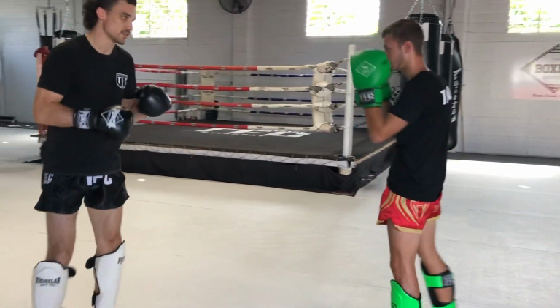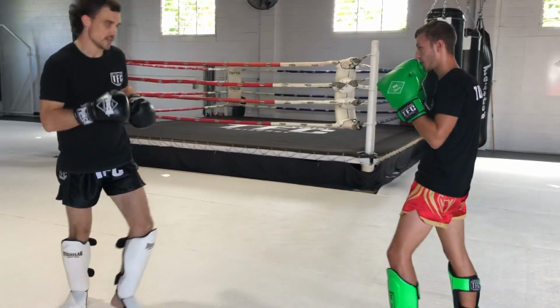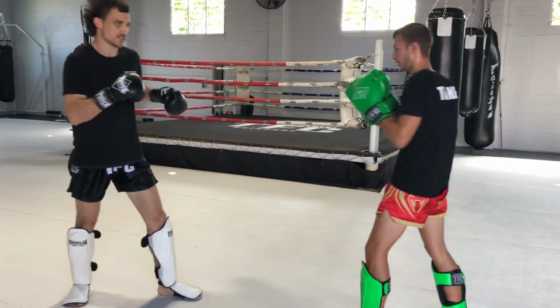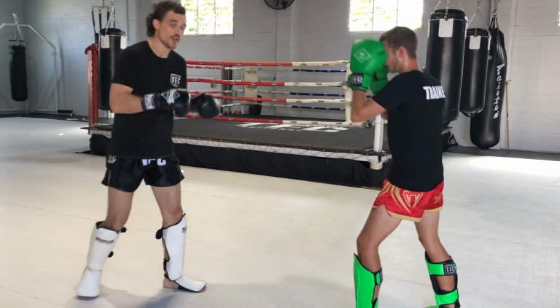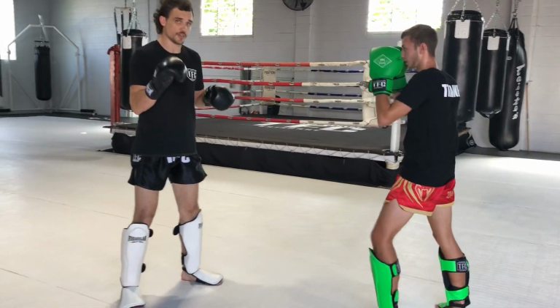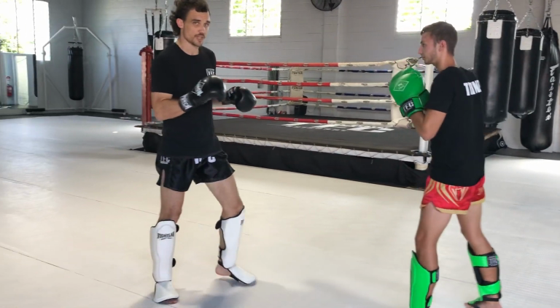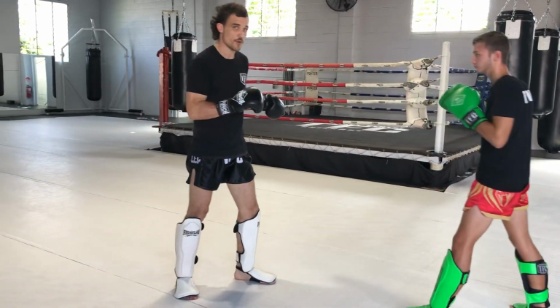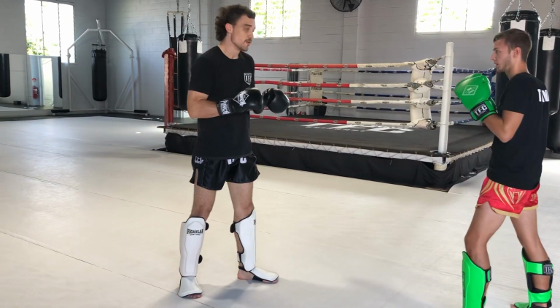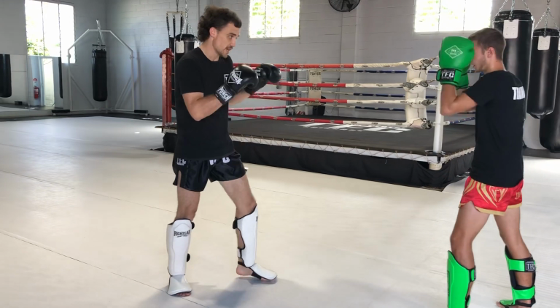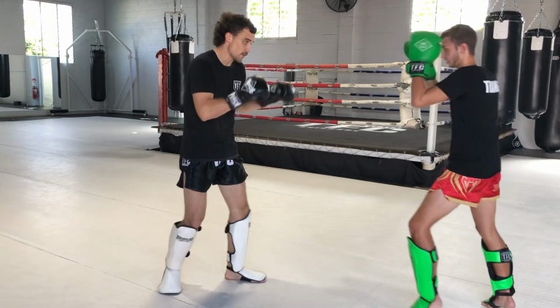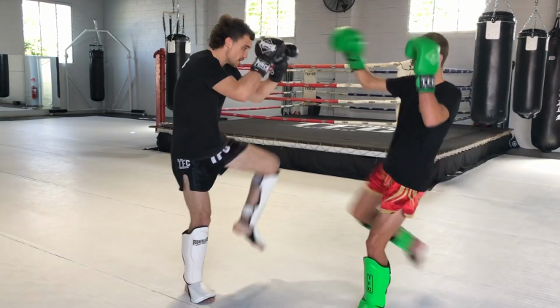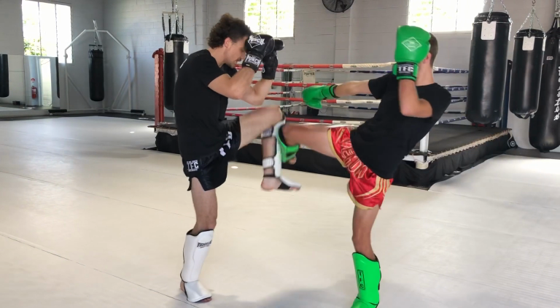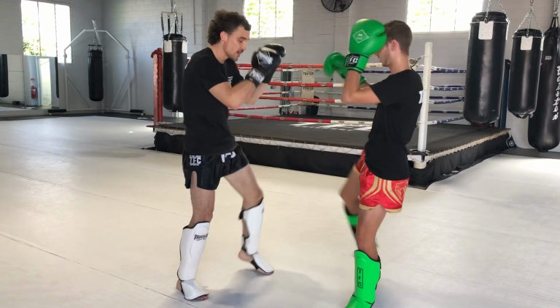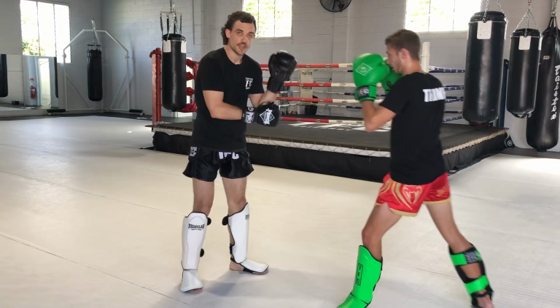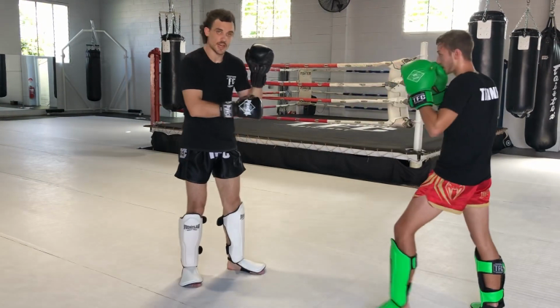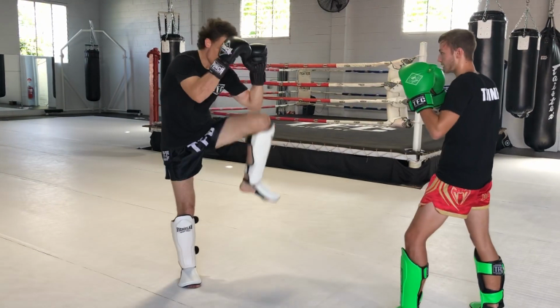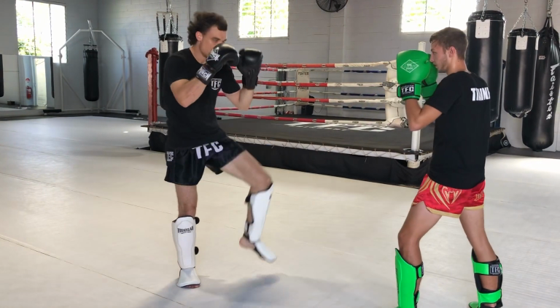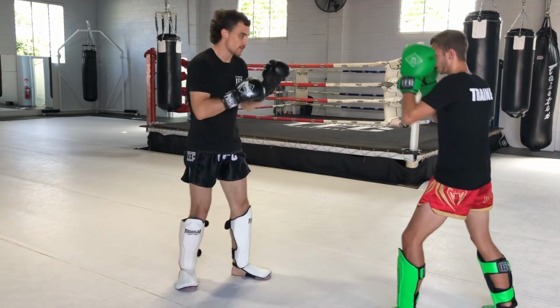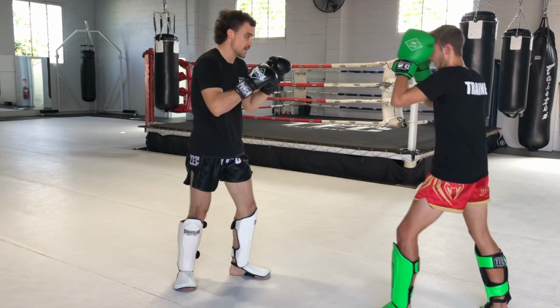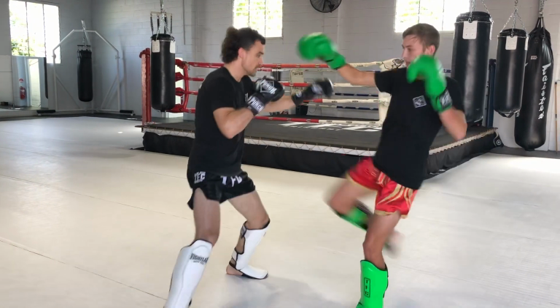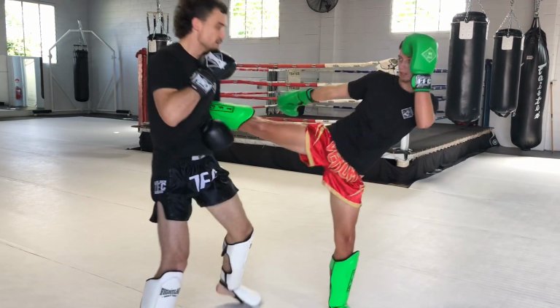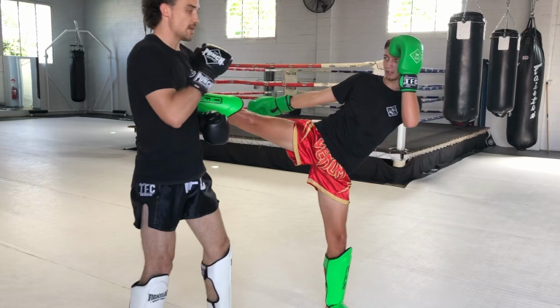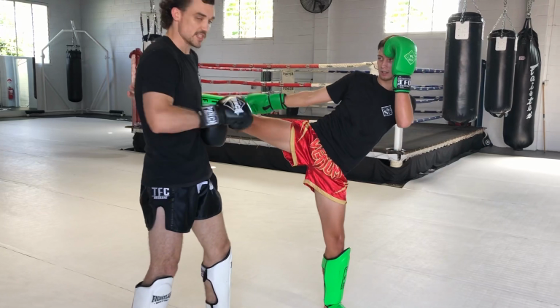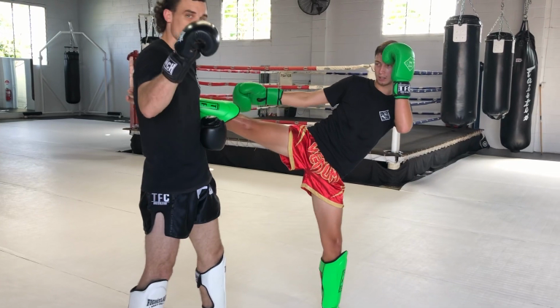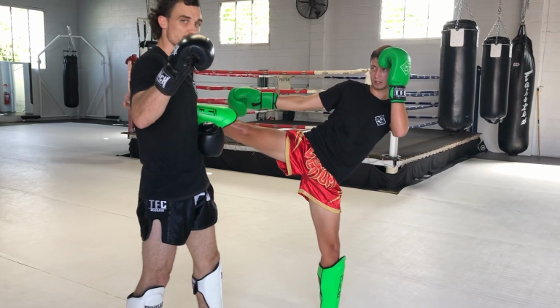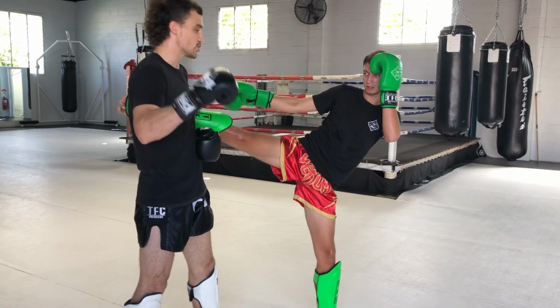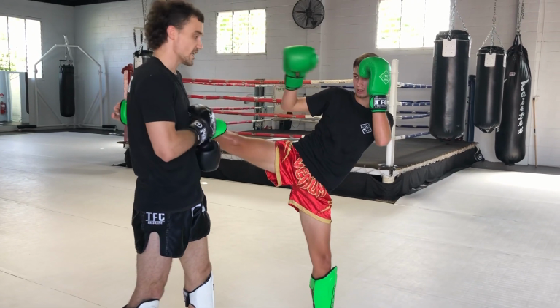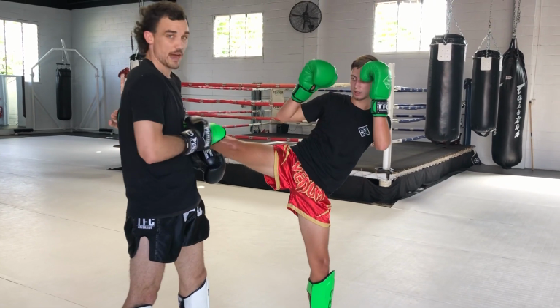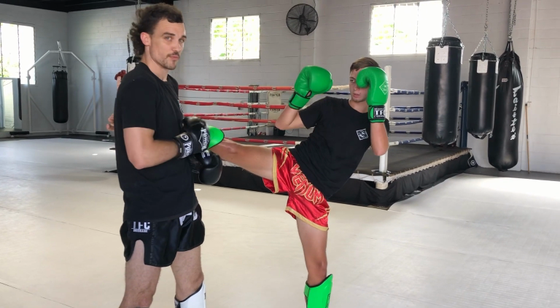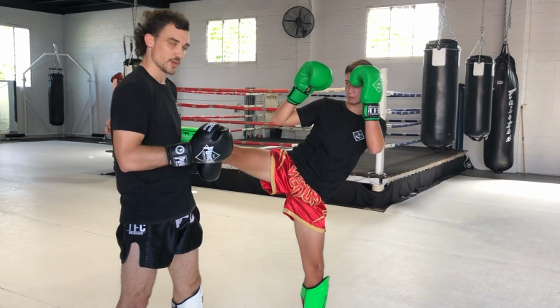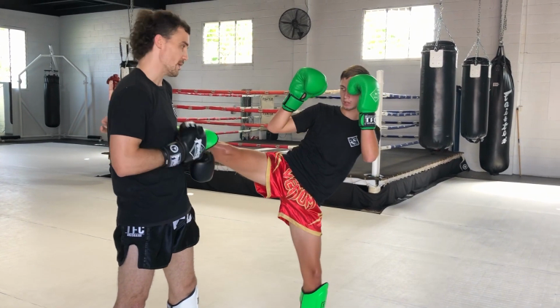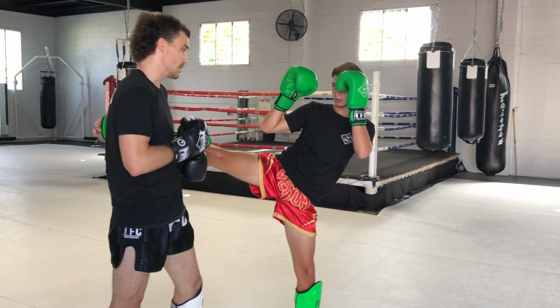So again, nice and slow — things you want to watch out for. He throws that kick, first one, check — knee and elbow overlap. Throws again, step in the same direction as the kick to try and take that power off my rib so I don't bust the rib.